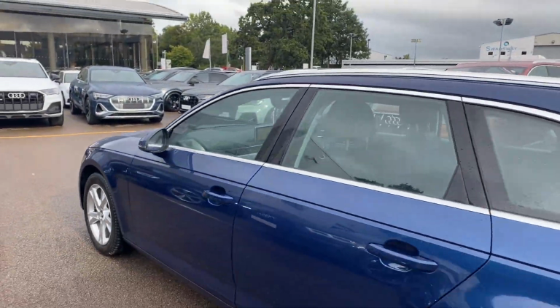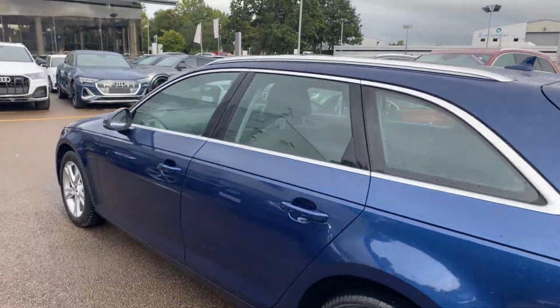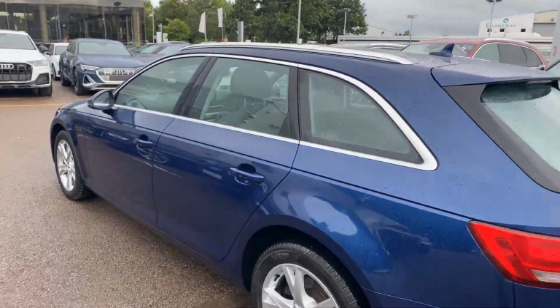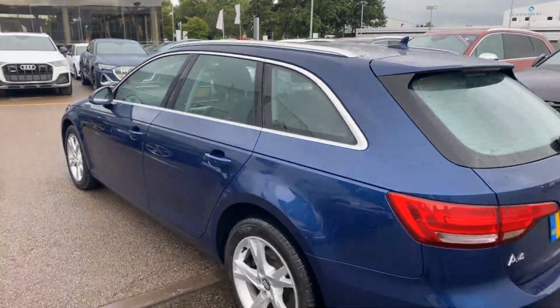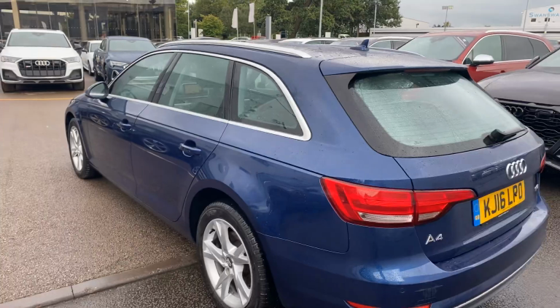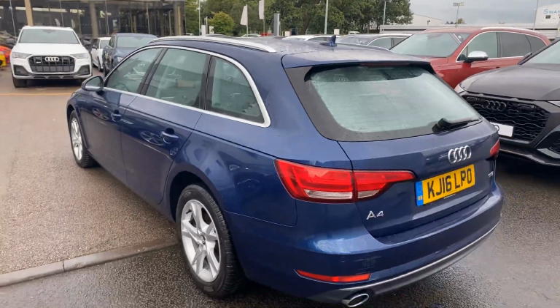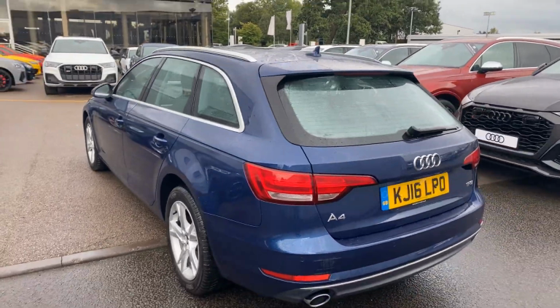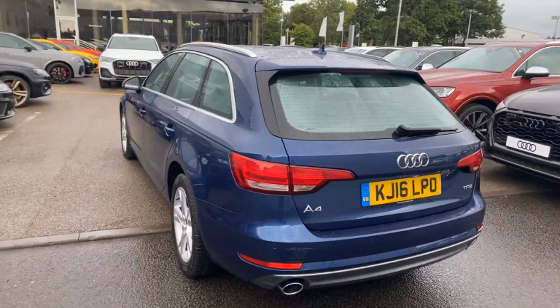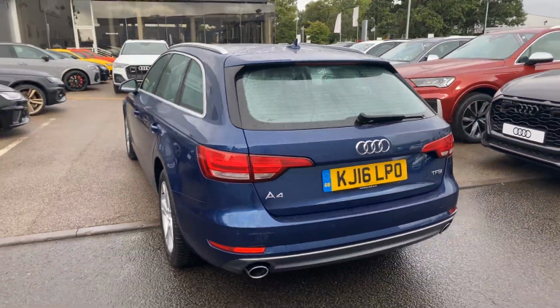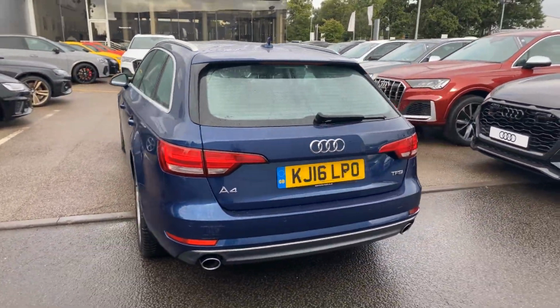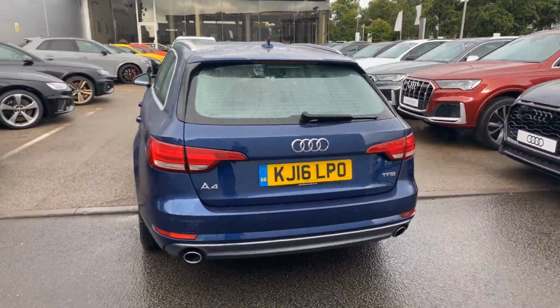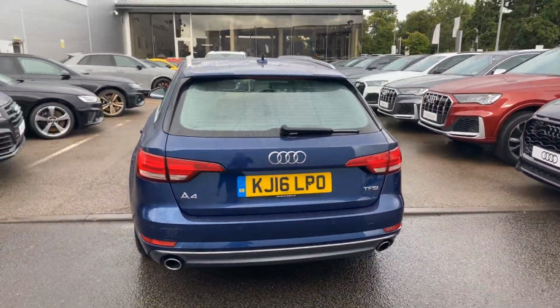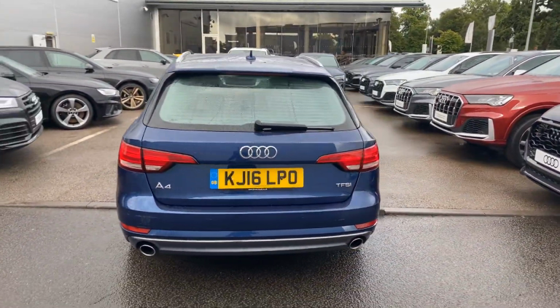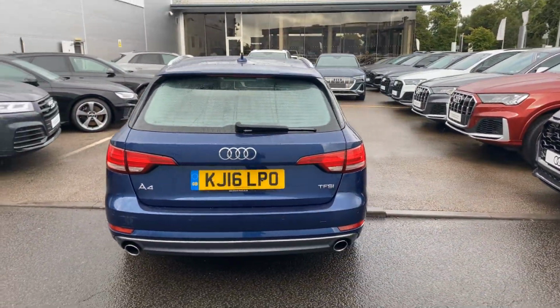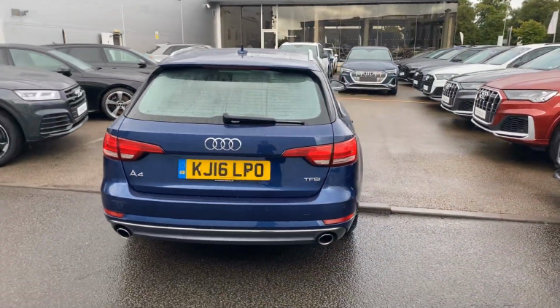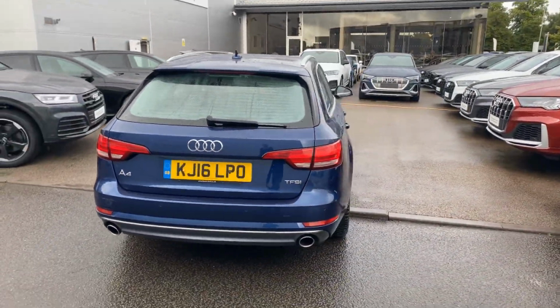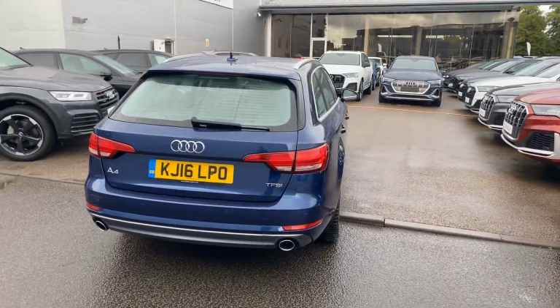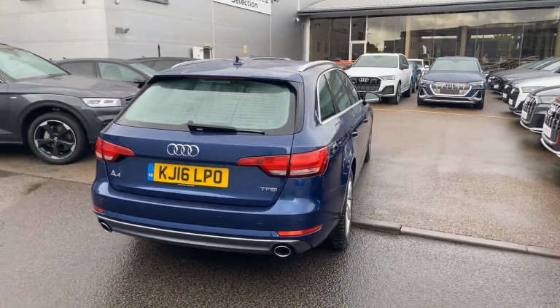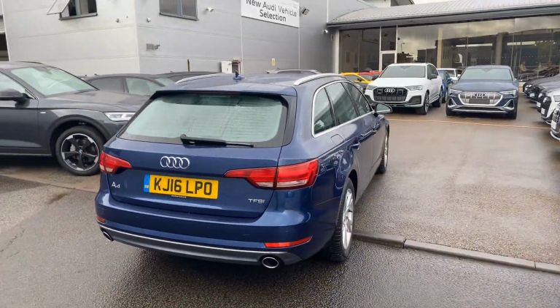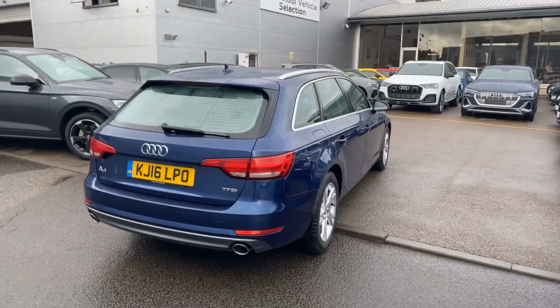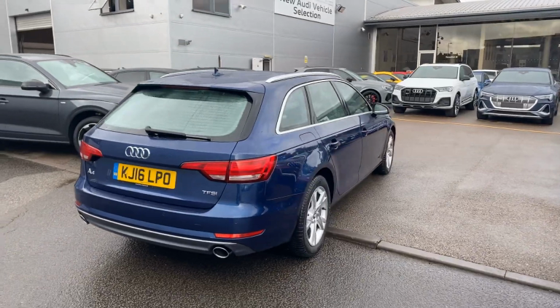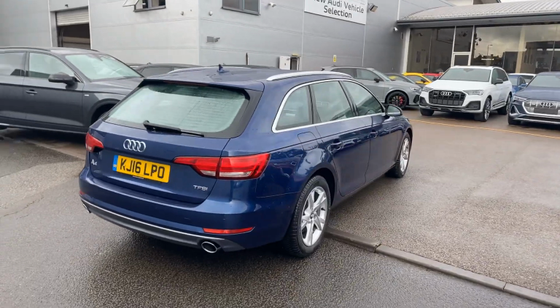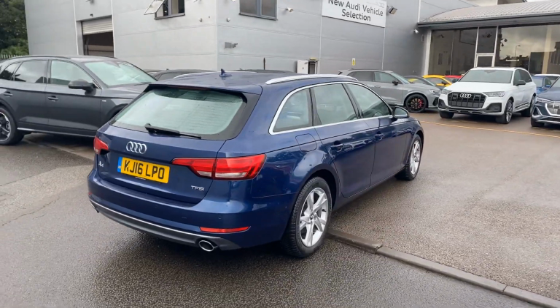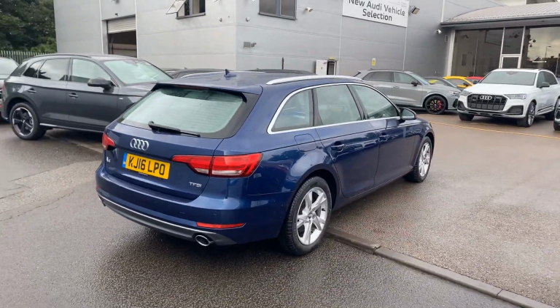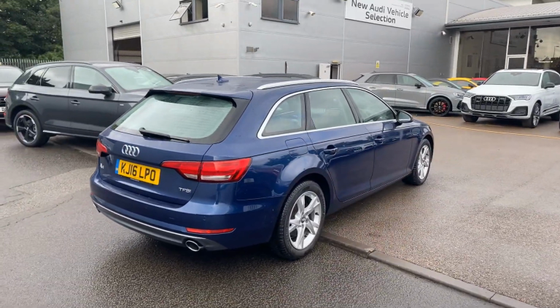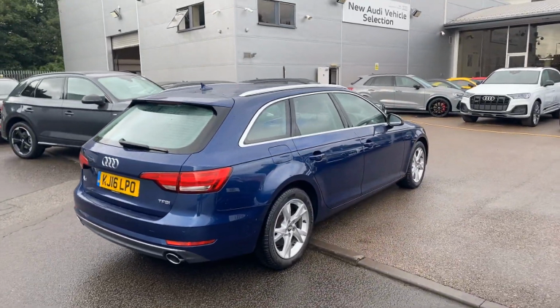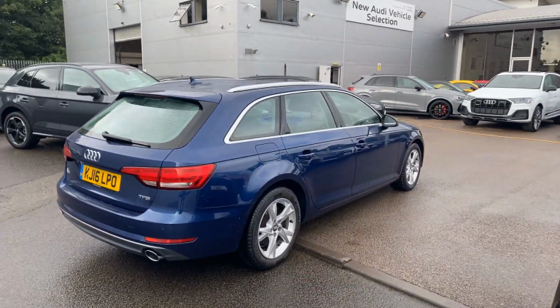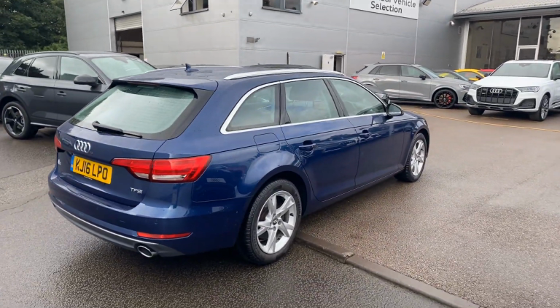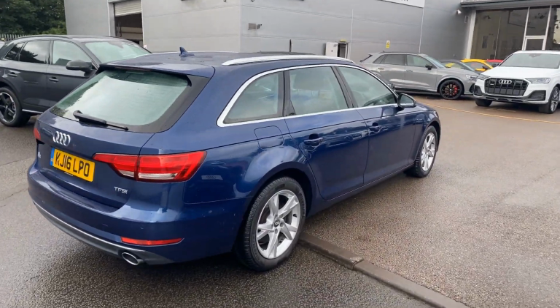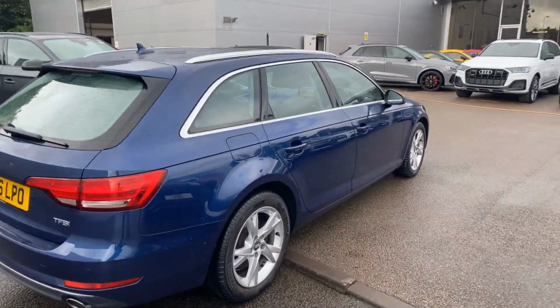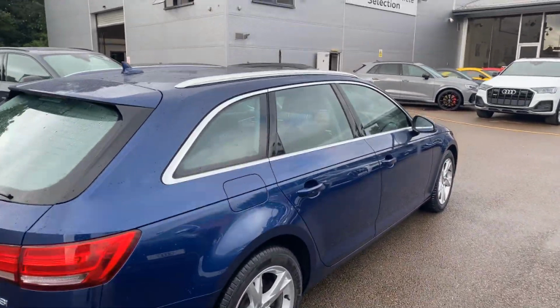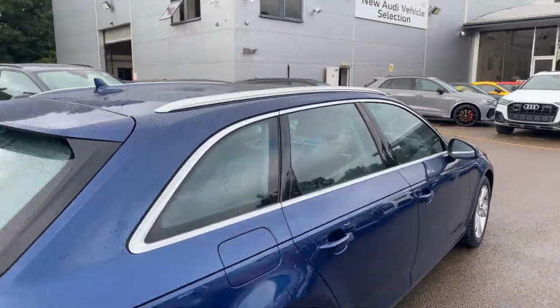It also features a full electronic power tailgate and twin polished chrome exhaust. This is an Audi Approved Used vehicle, so you will get two years' warranty and two years' roadside assistance from the manufacturer.